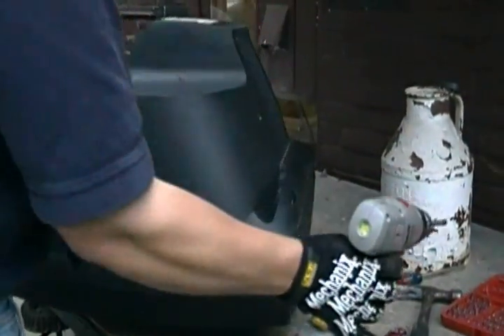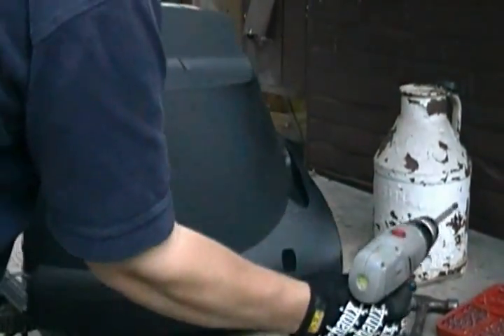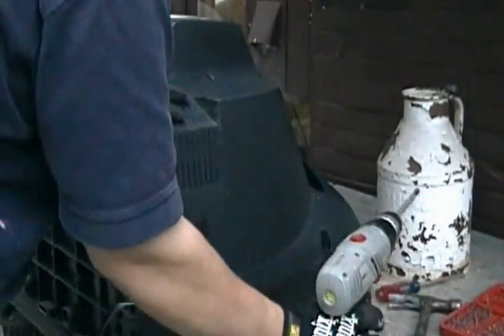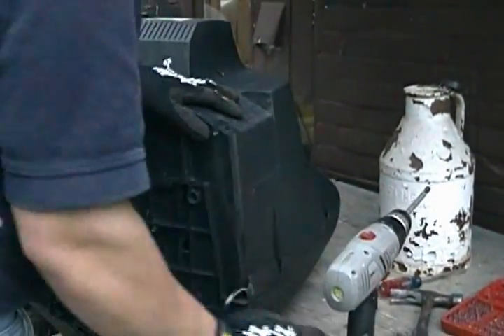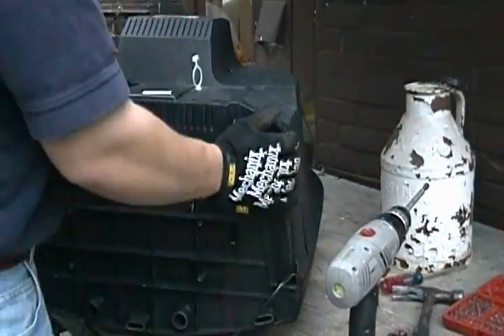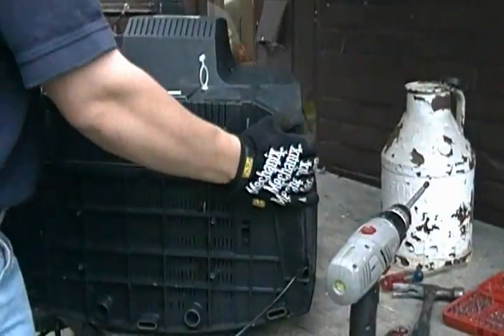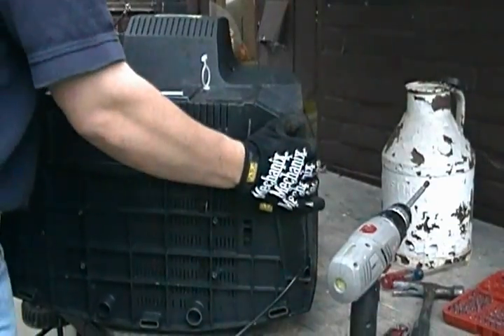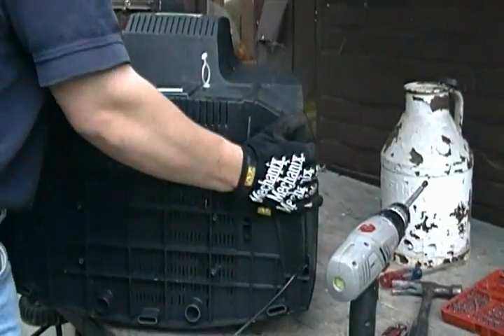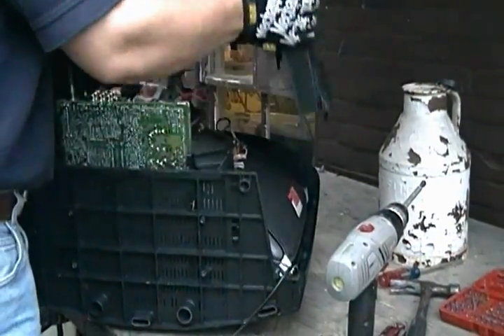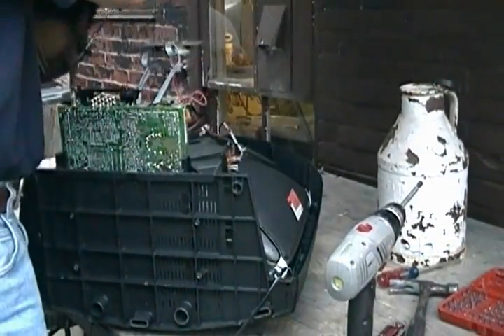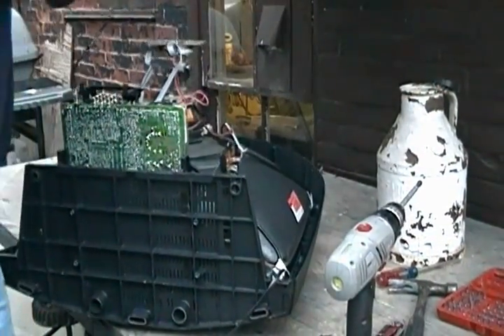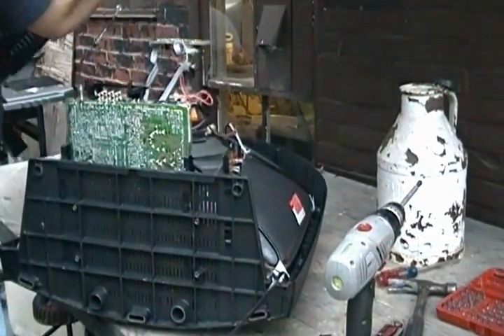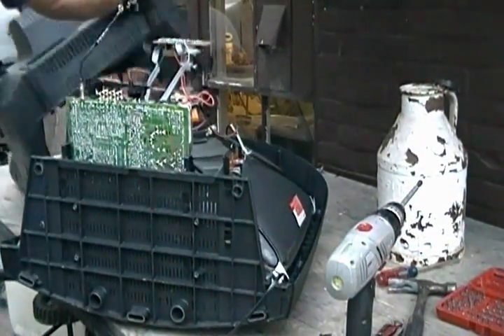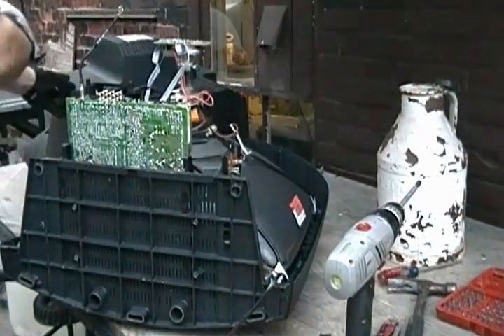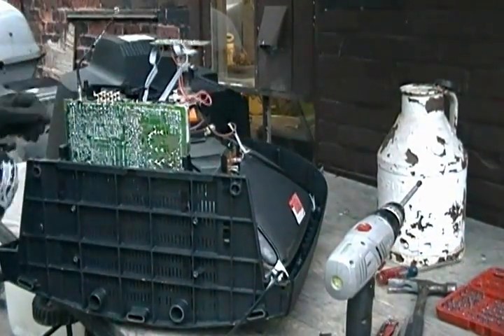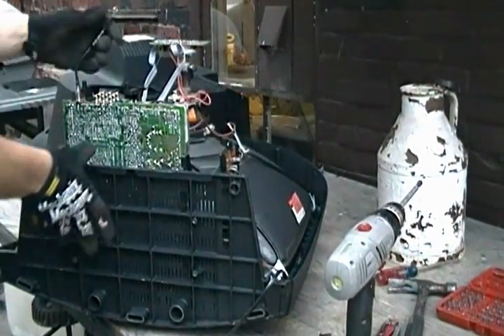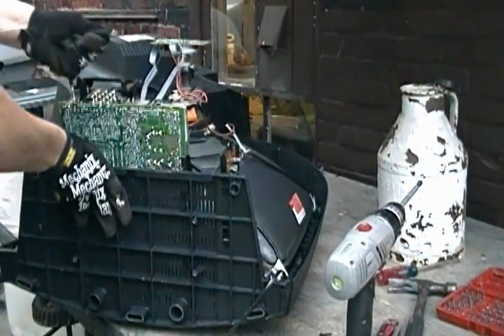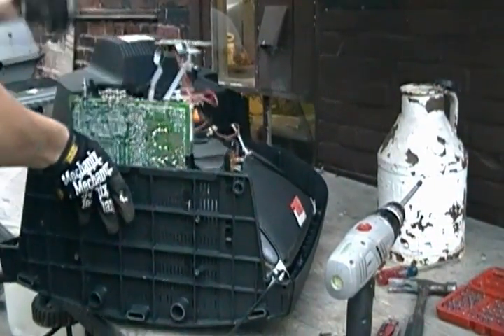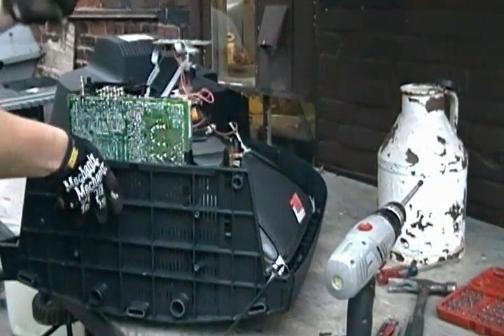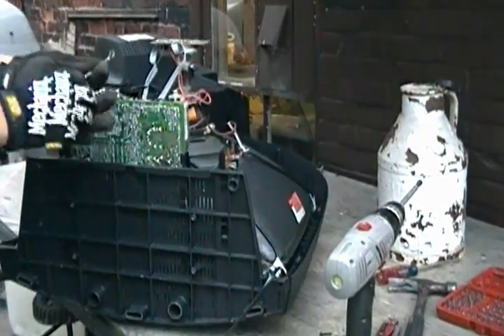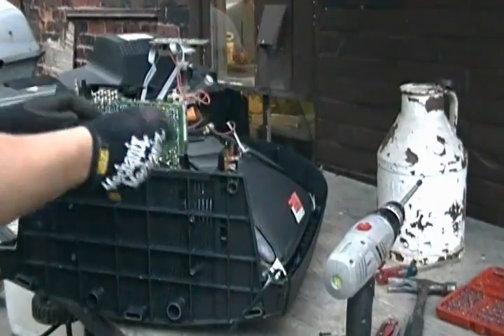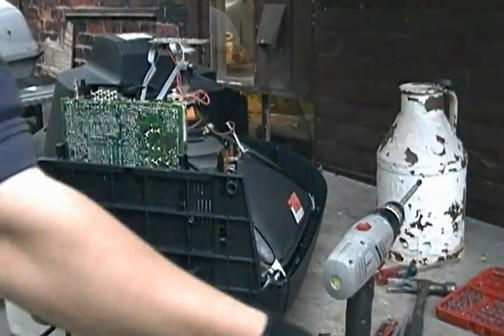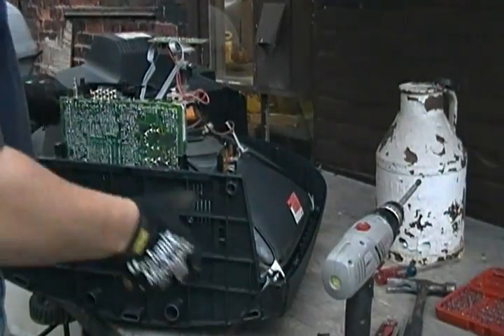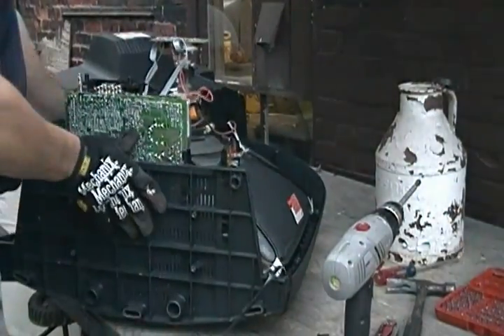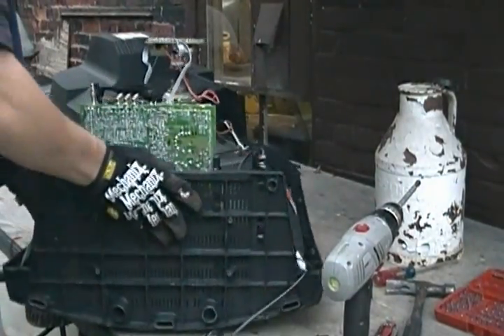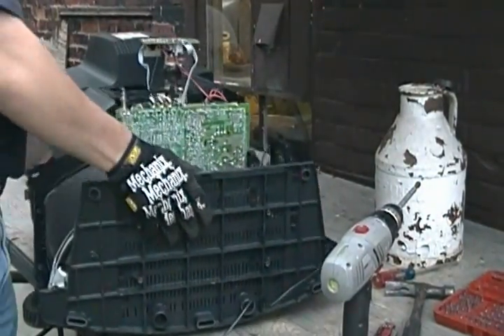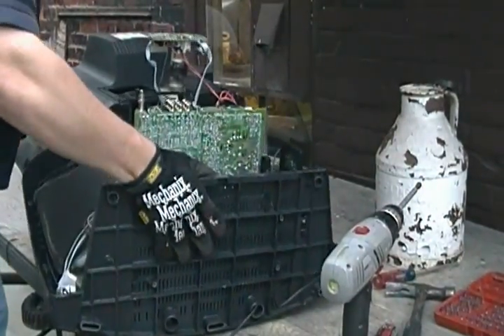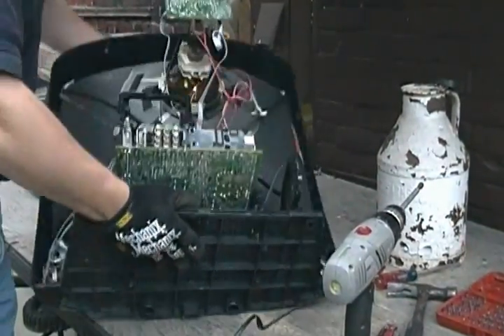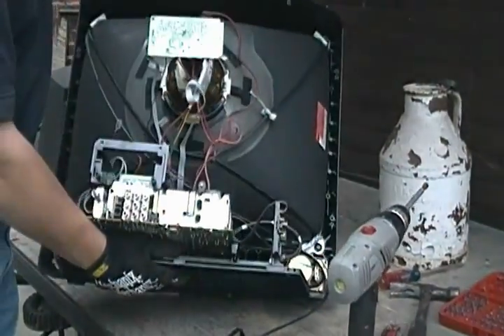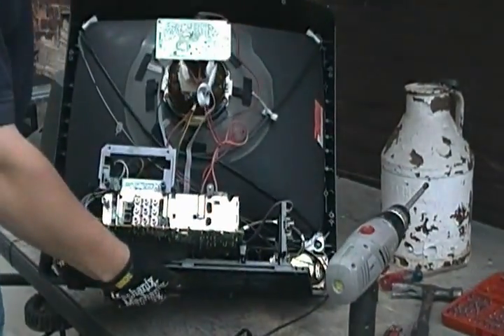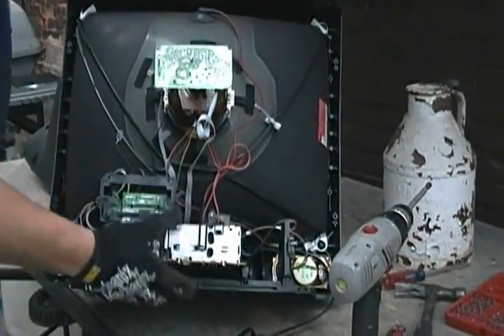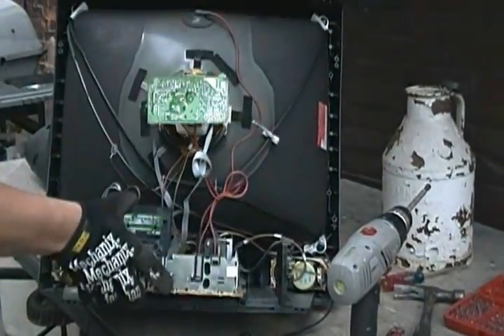One of those didn't want to come out, but hopefully it comes off. There we go — pull this guy out. So you can see the inside here.